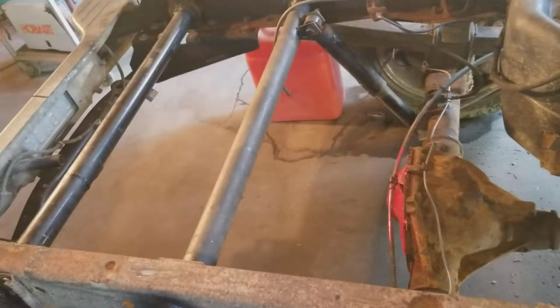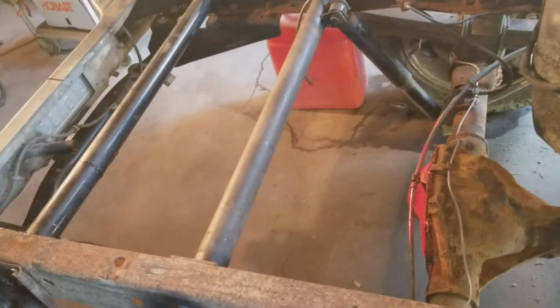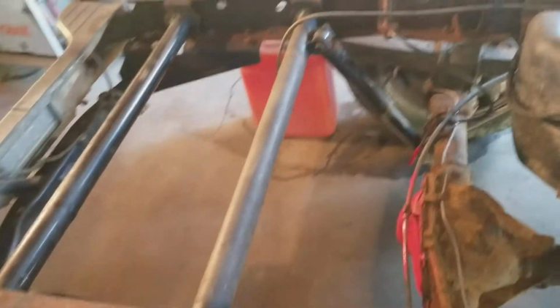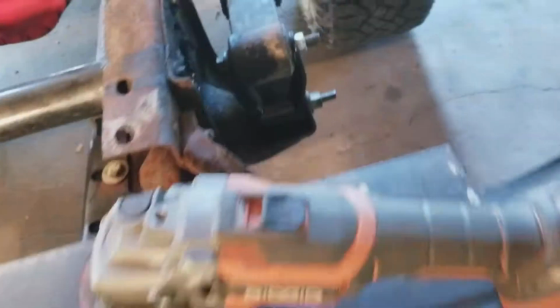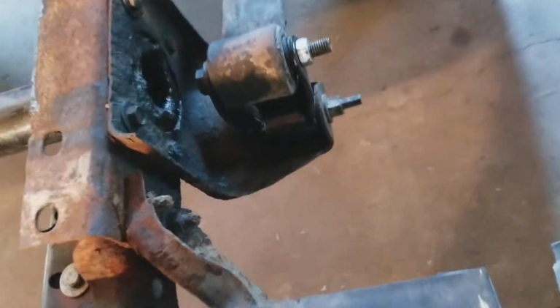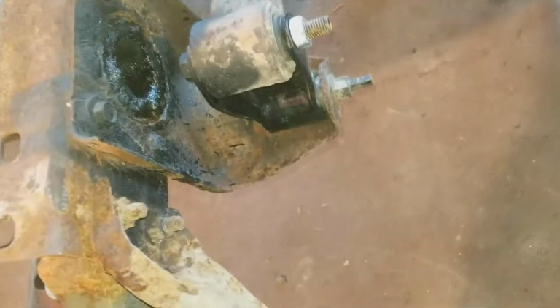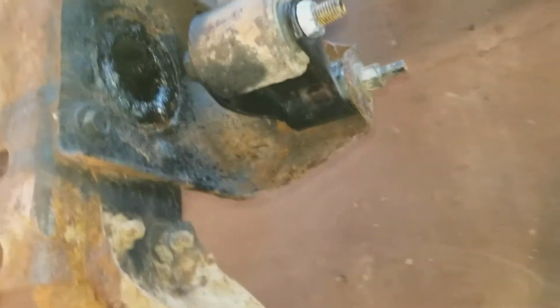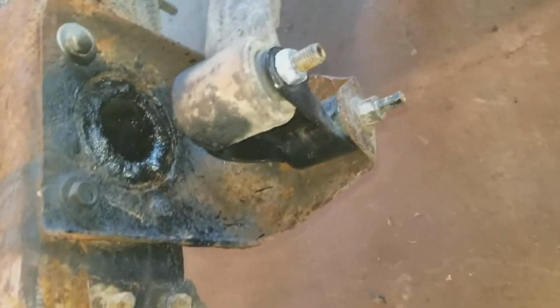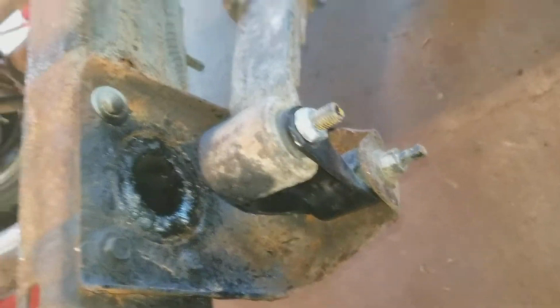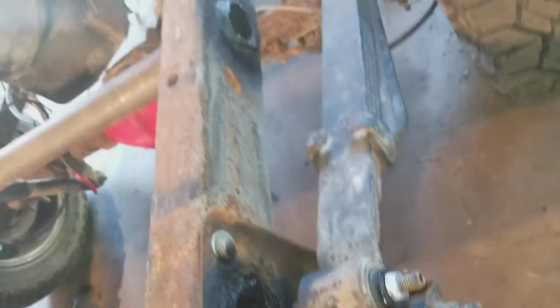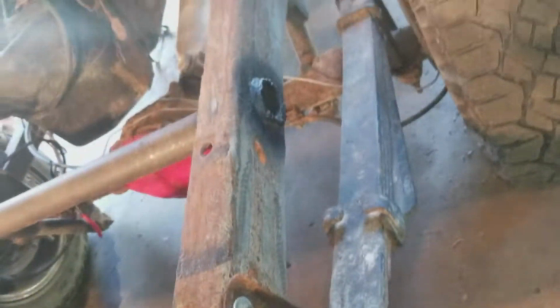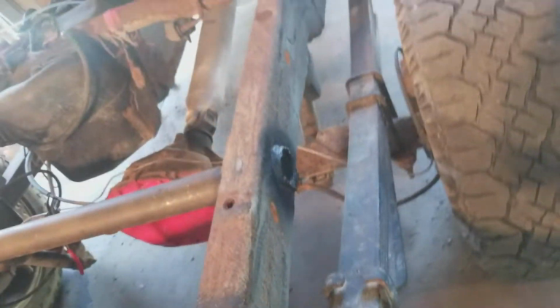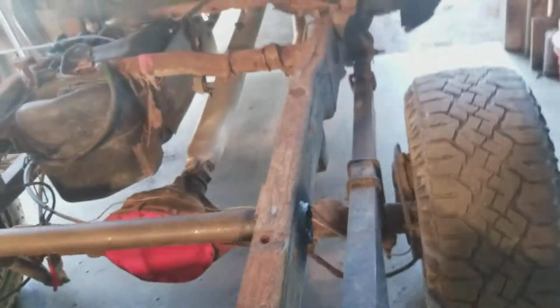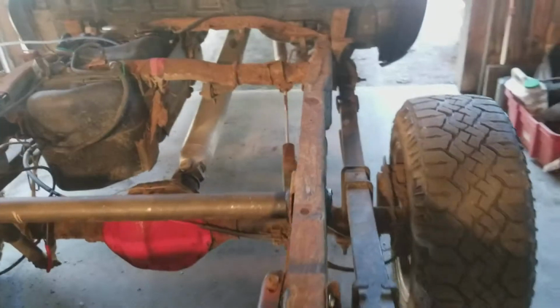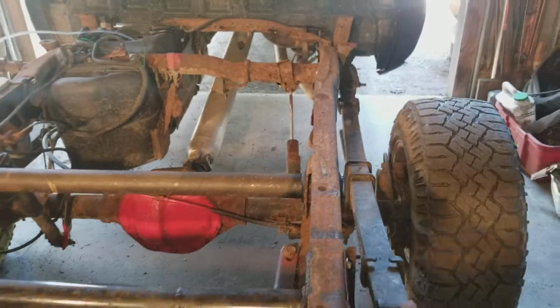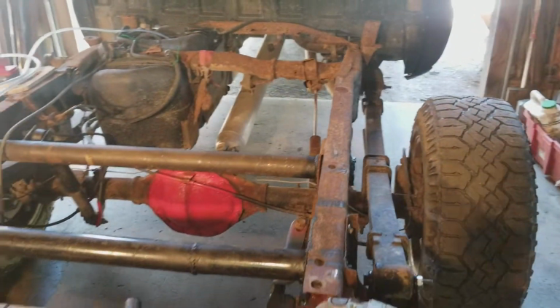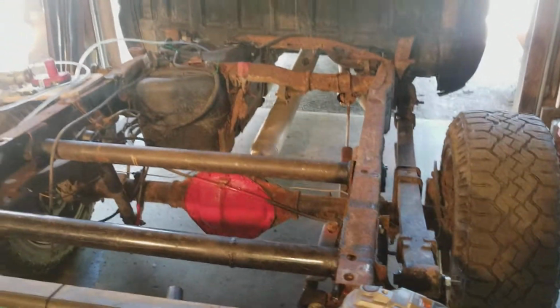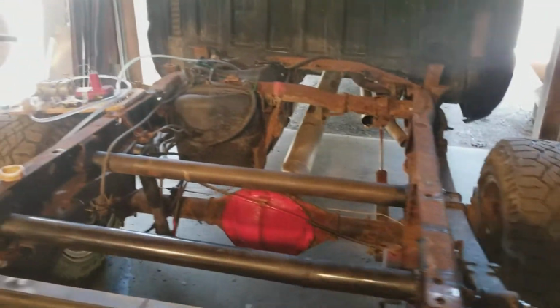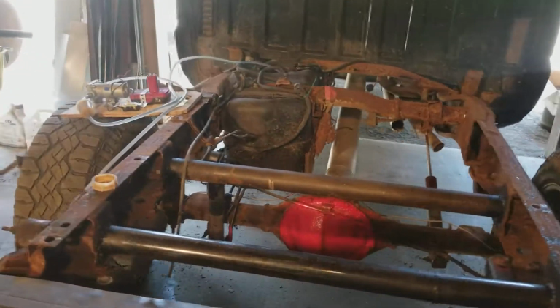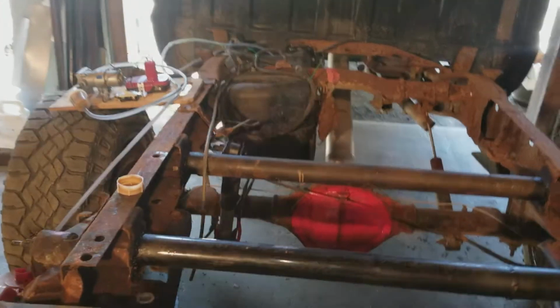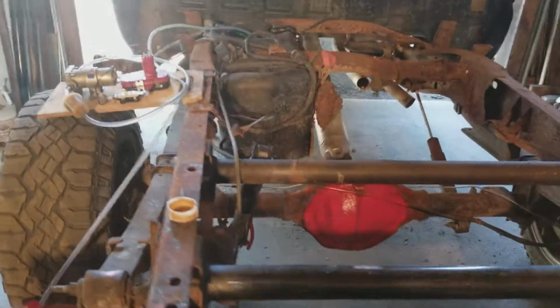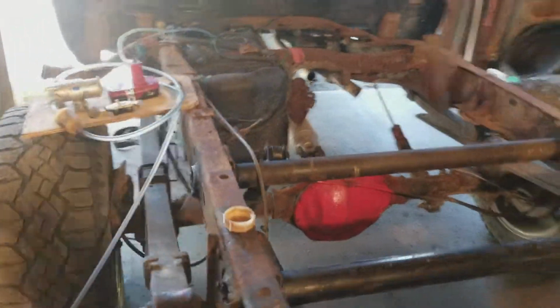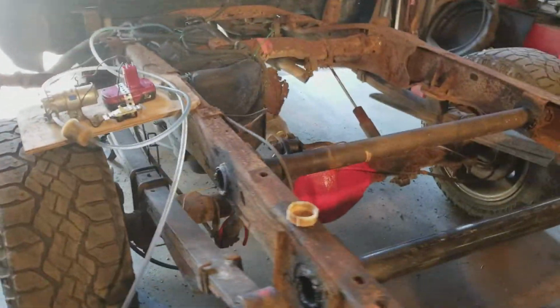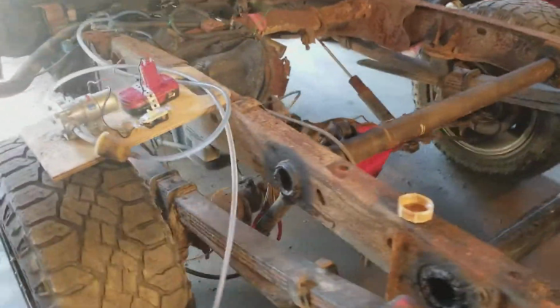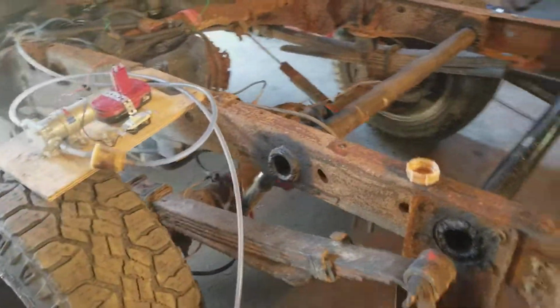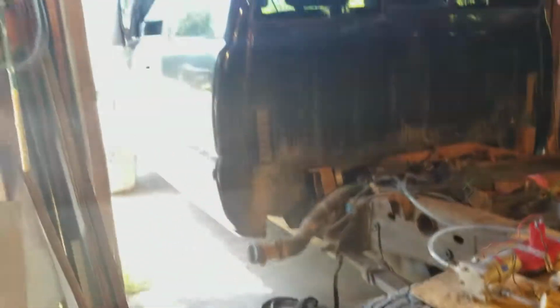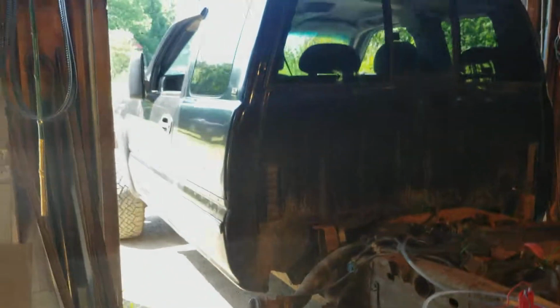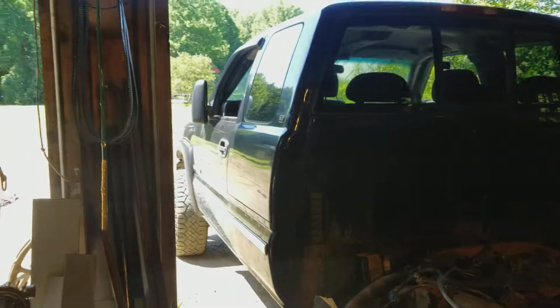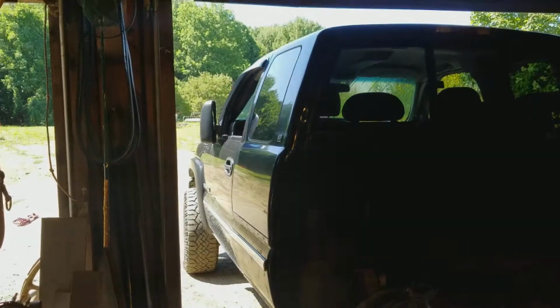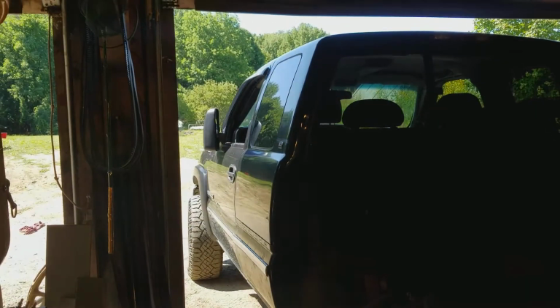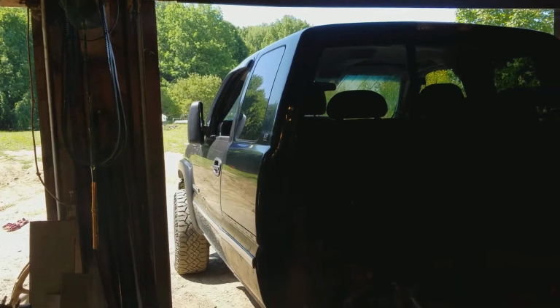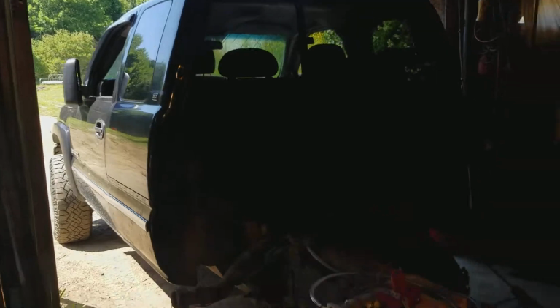Rear cross members have already been done. This spring shackle's been done. Most of the frame's been gone over with air chisel and the scale knocked off for undercoat before the bed goes back on. The rest of the truck's in pretty decent shape.